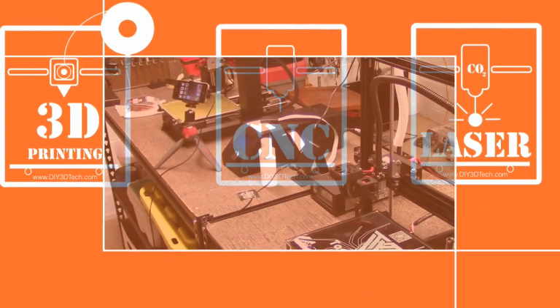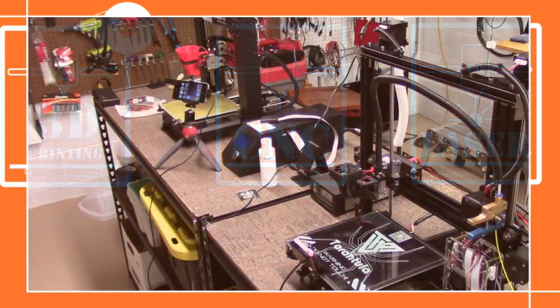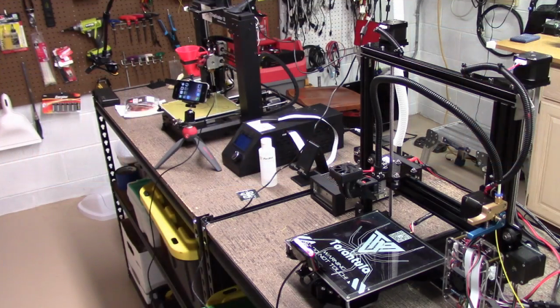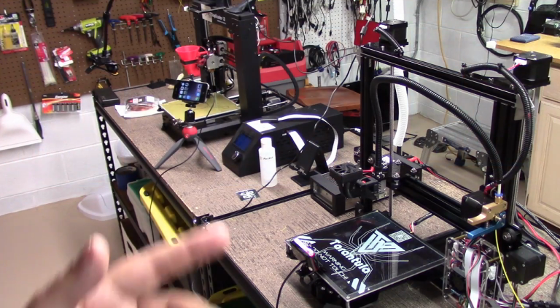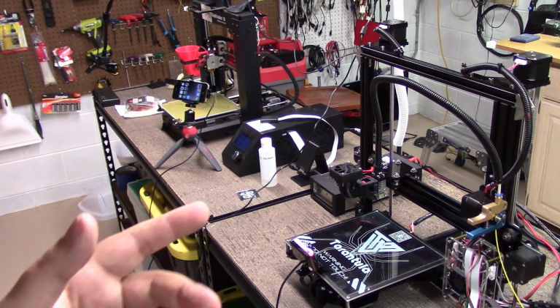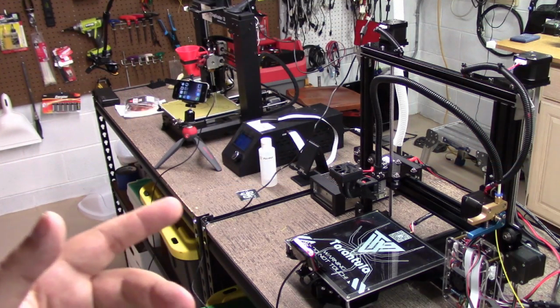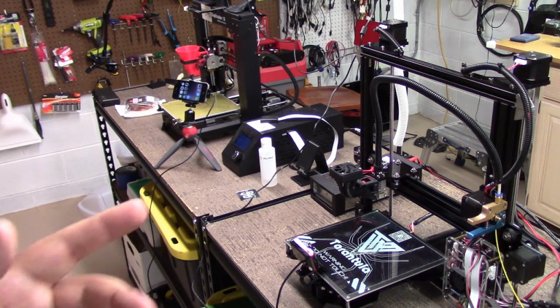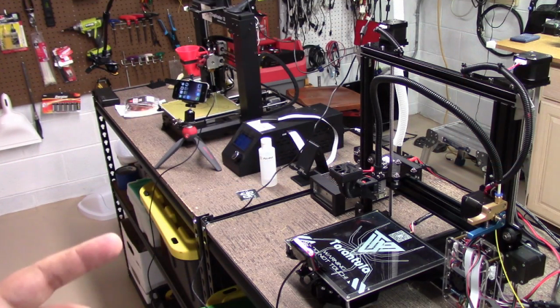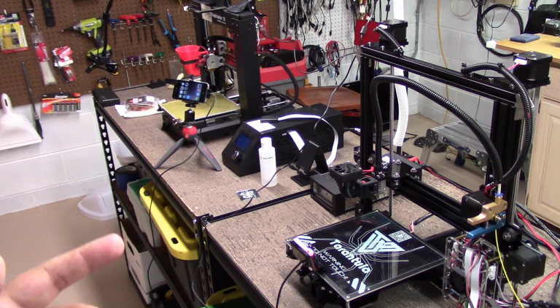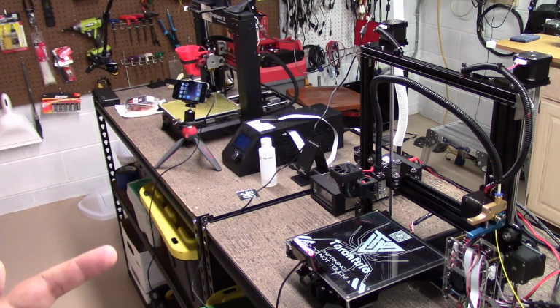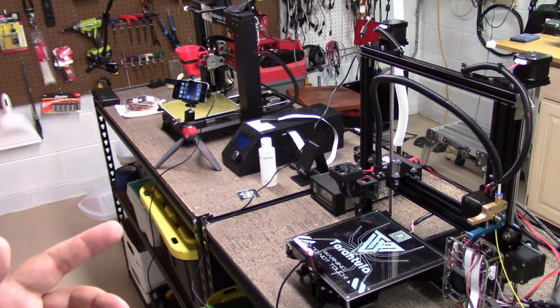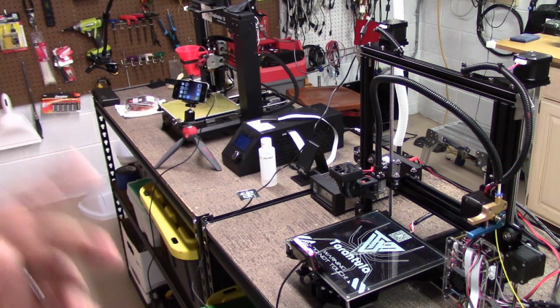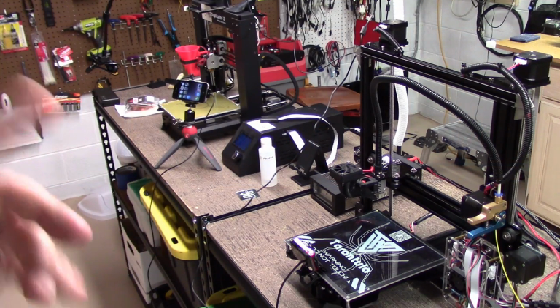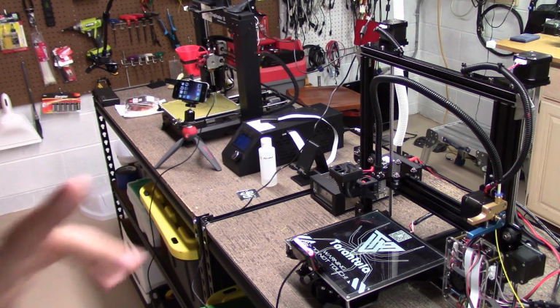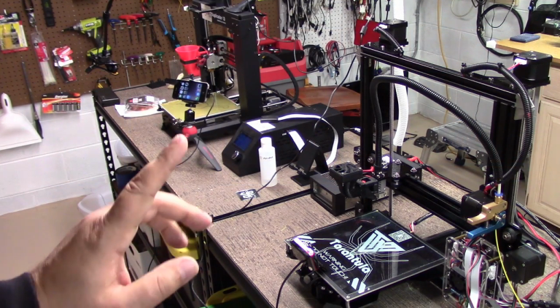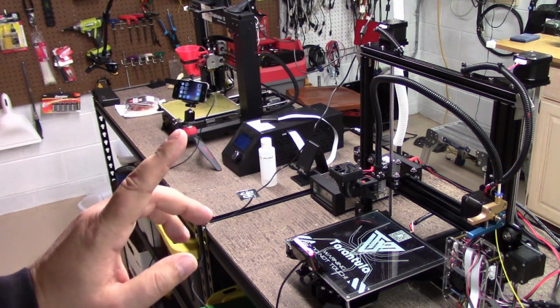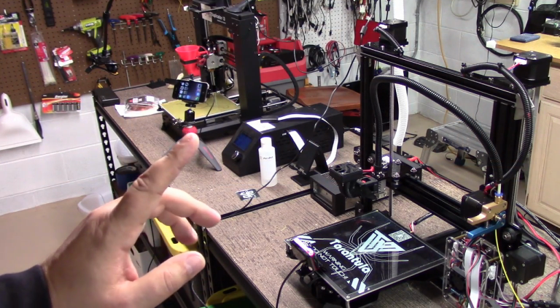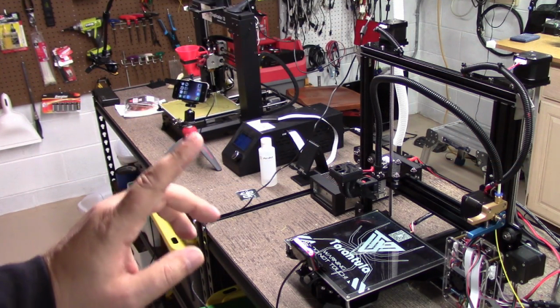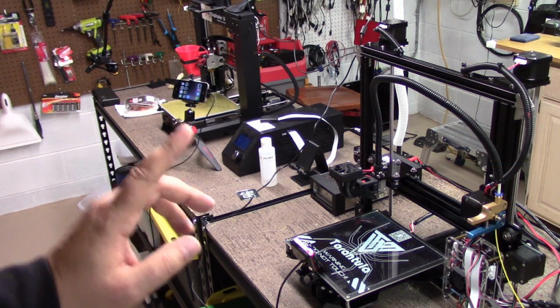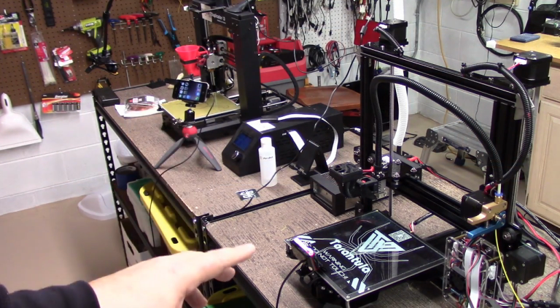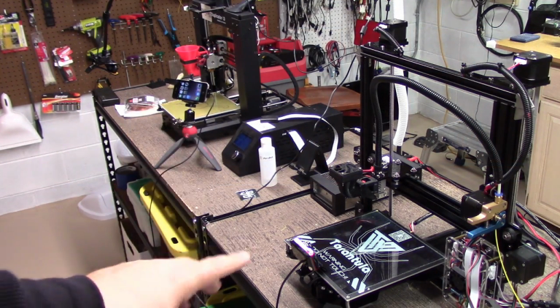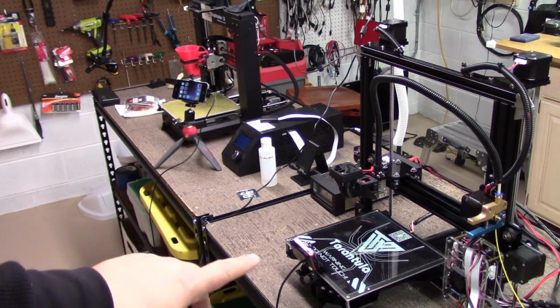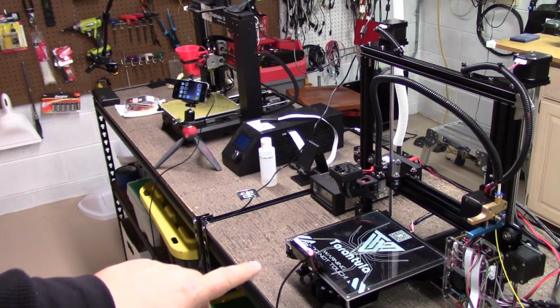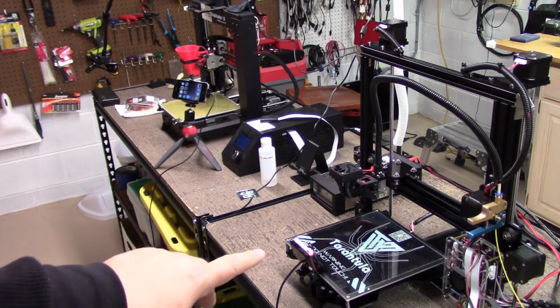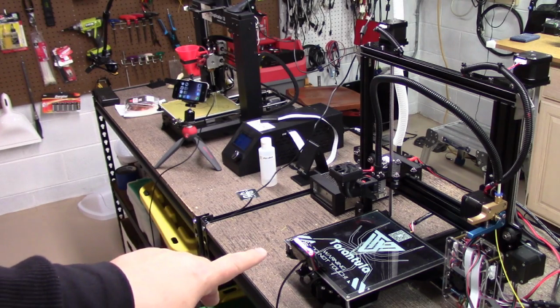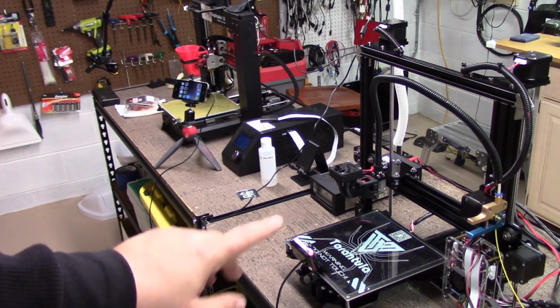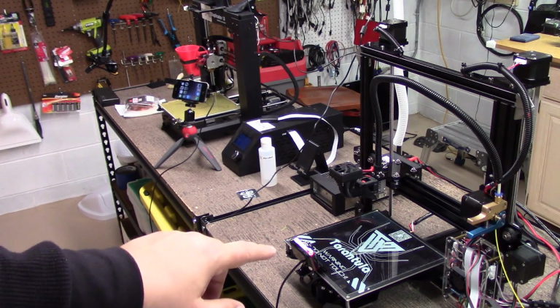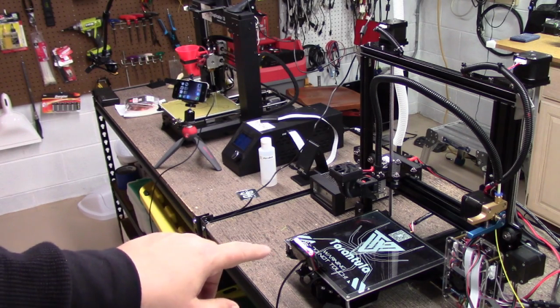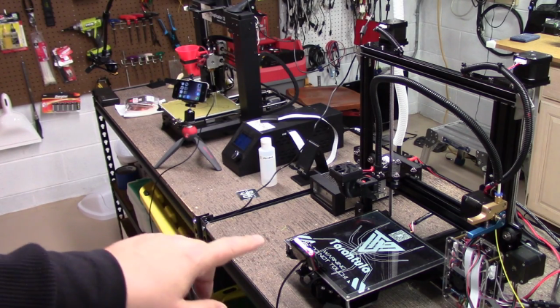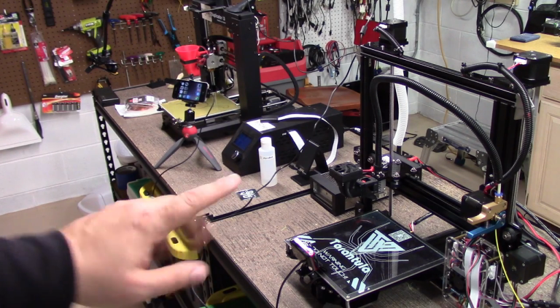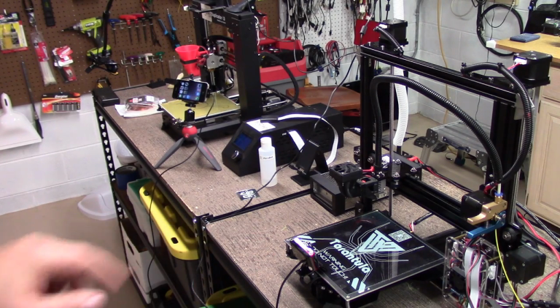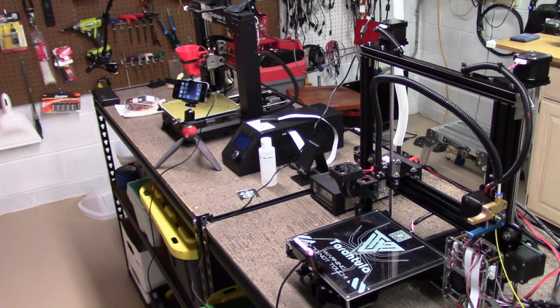Welcome to this edition of DIY3Dtech.com. In this episode, we're going to be talking about print surfaces, particularly PEI print surfaces.